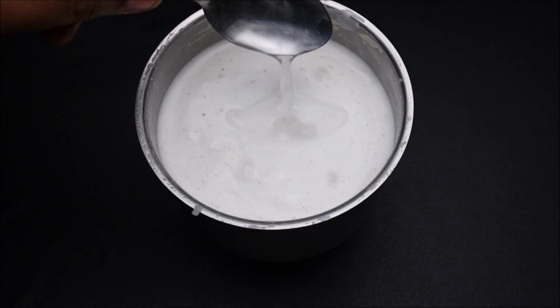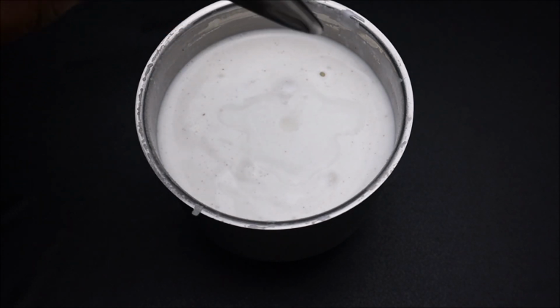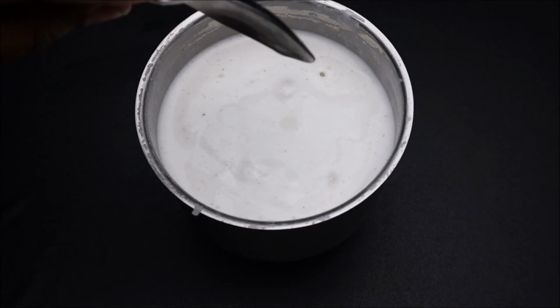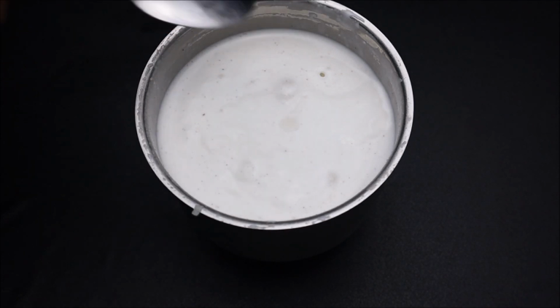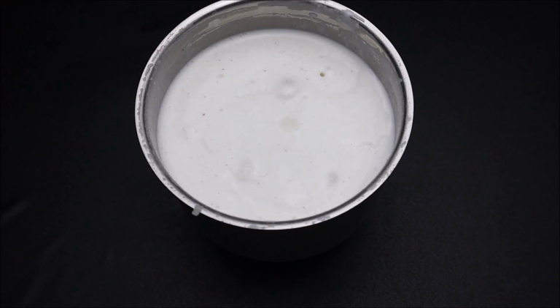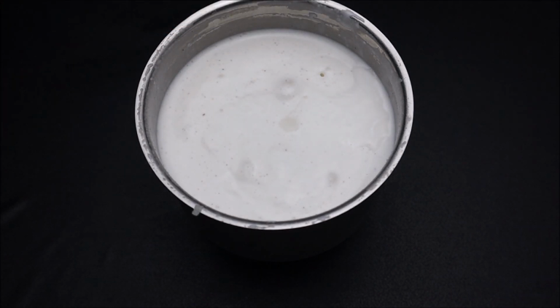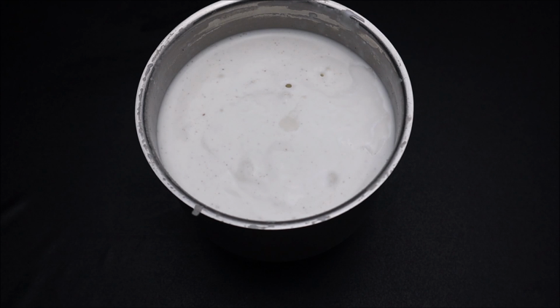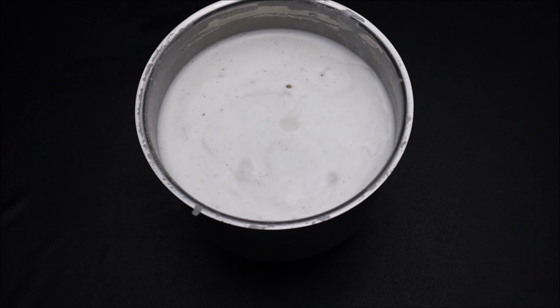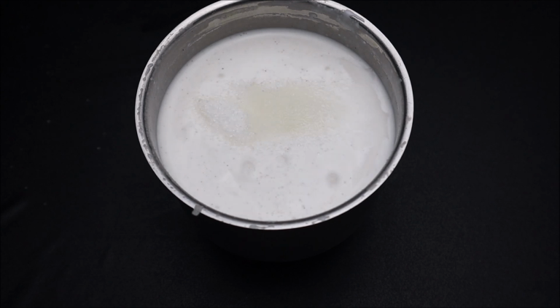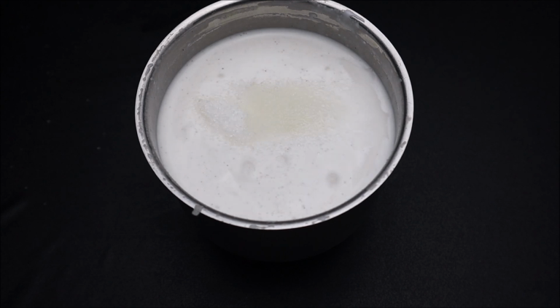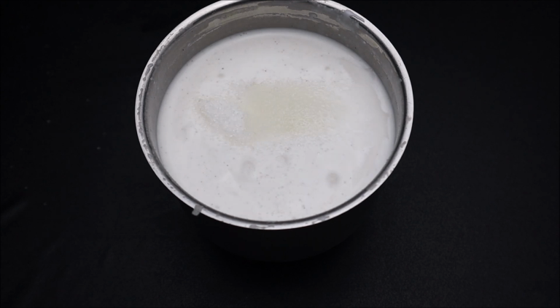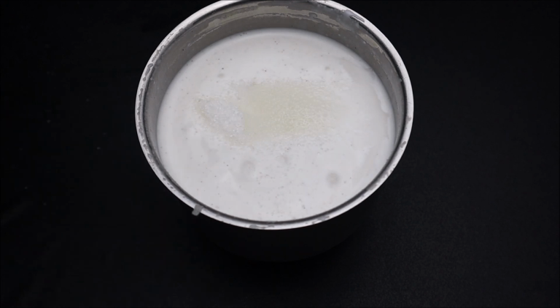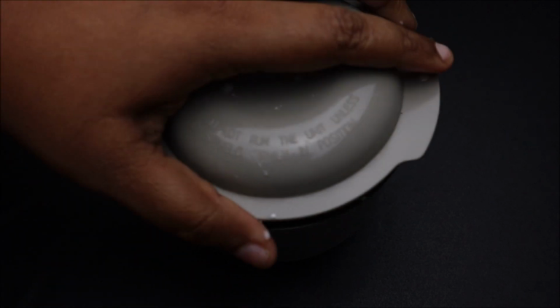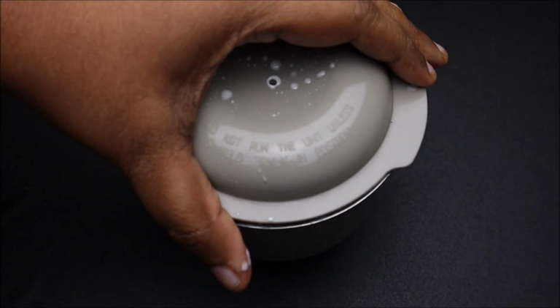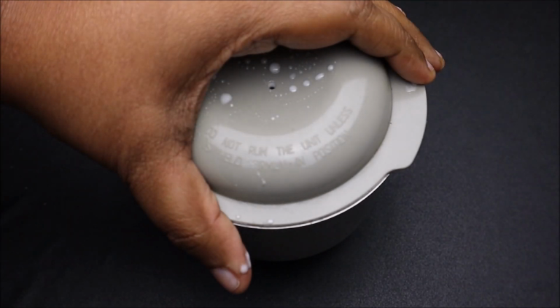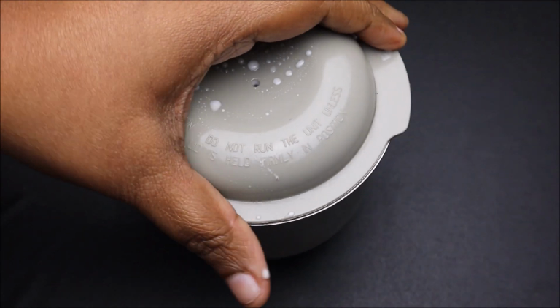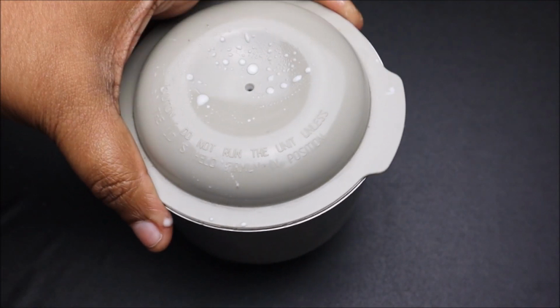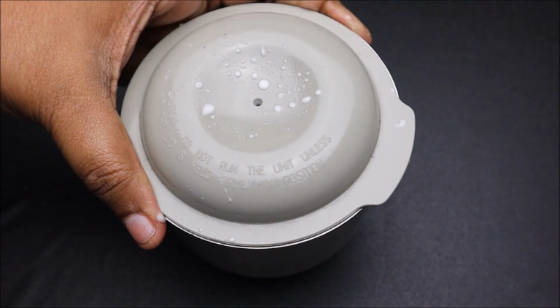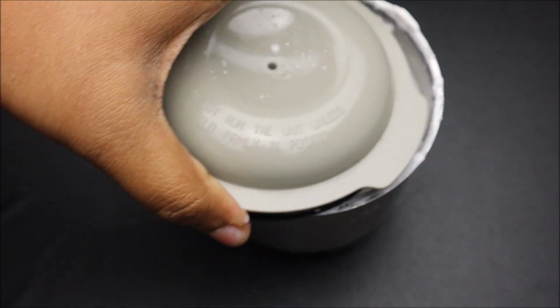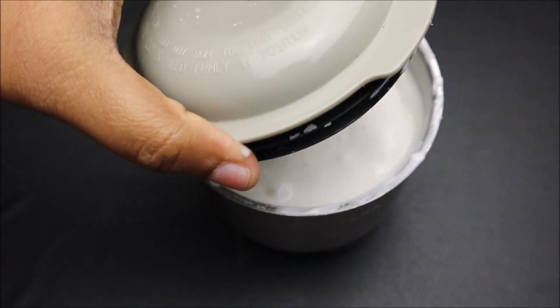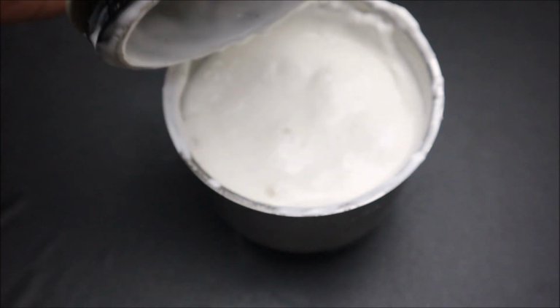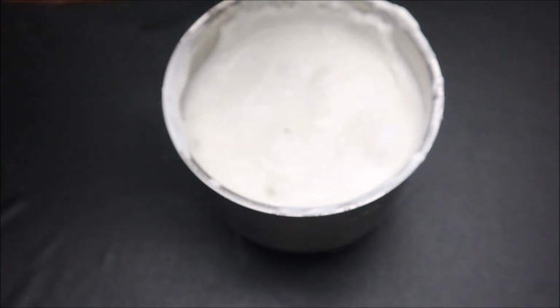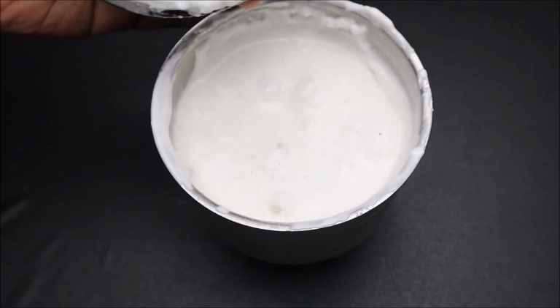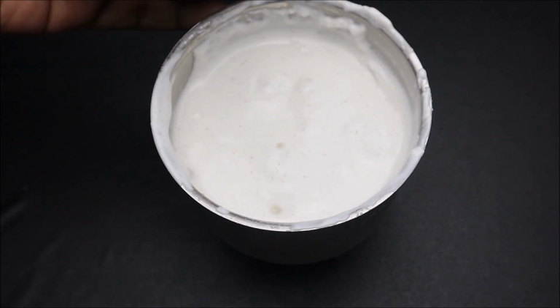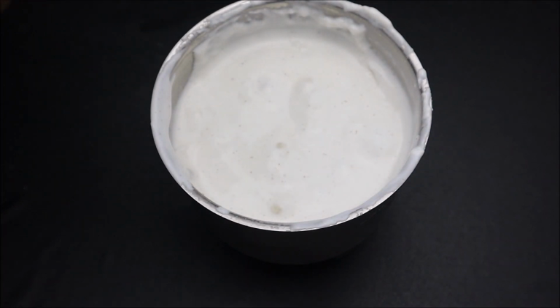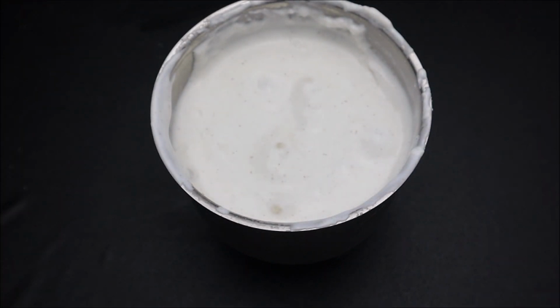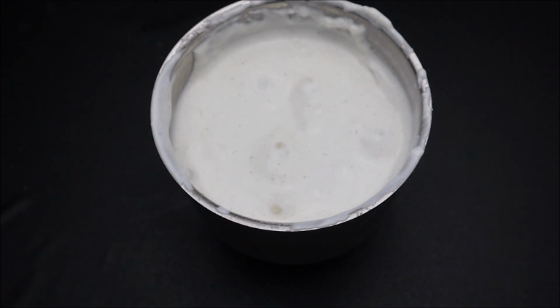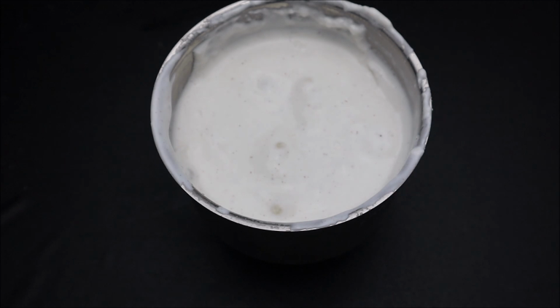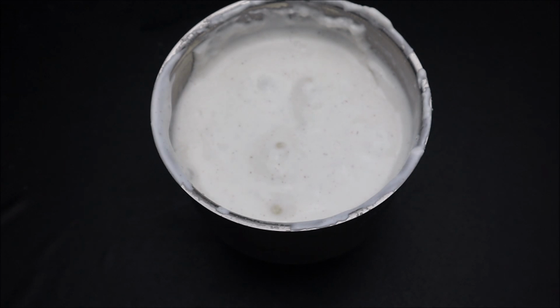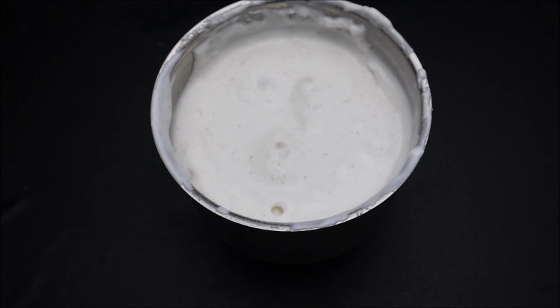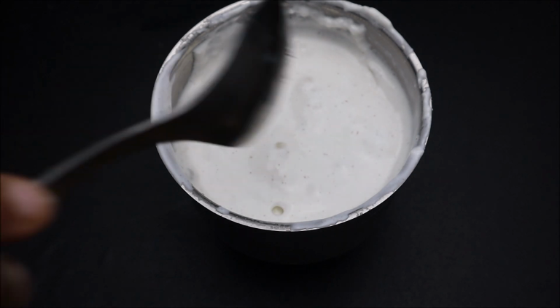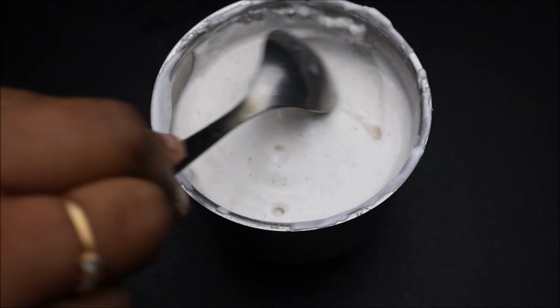Now I am adding butter and vinegar with another teaspoon of vinegar. If you mix it all together, your mayonnaise will be very well made. We have a super easy mayonnaise ready.